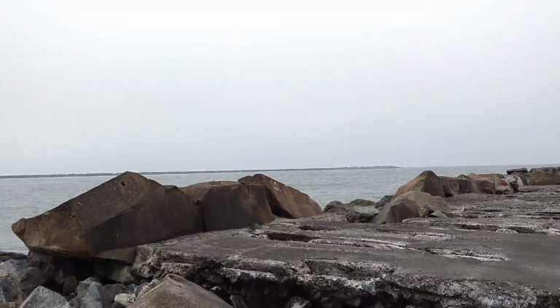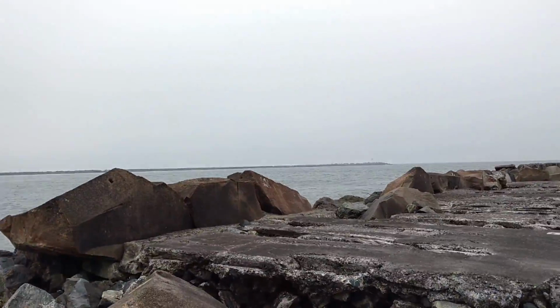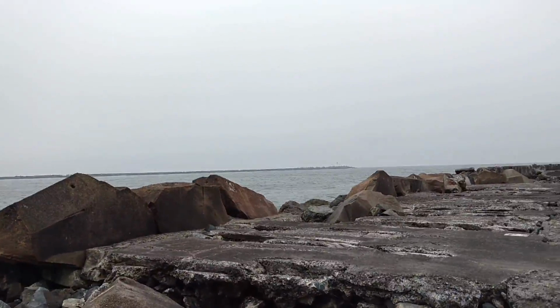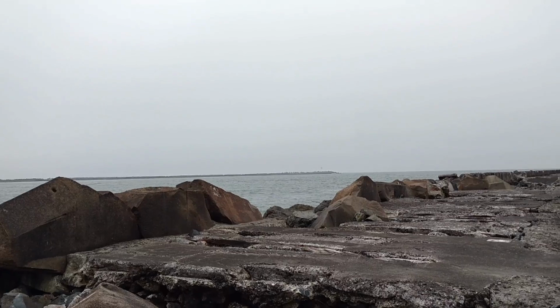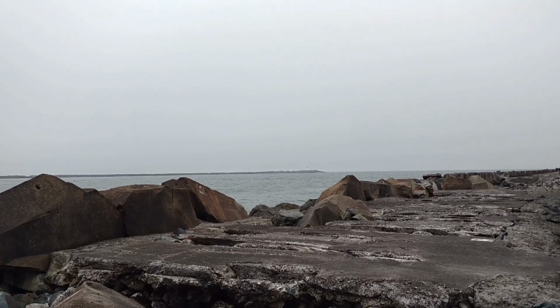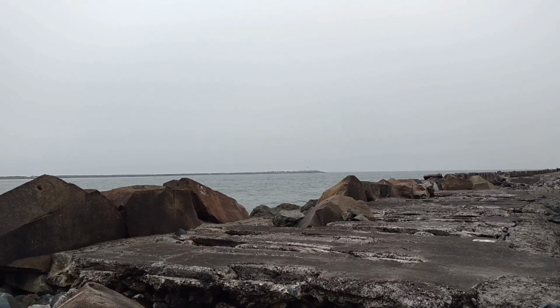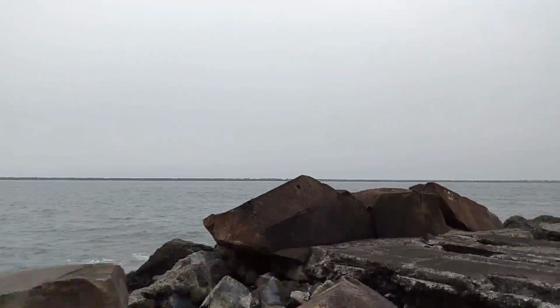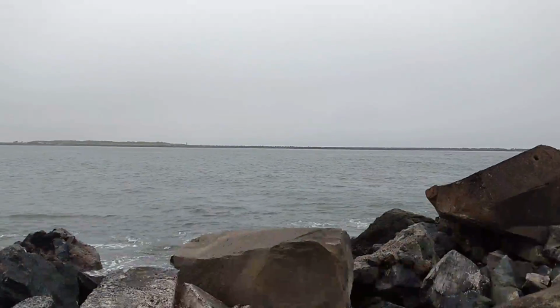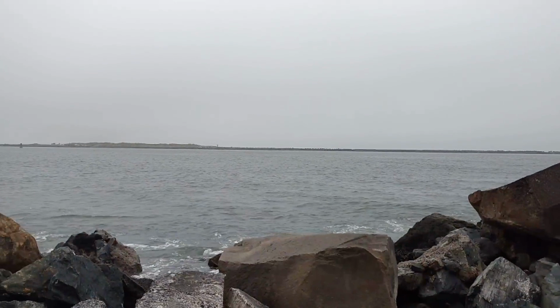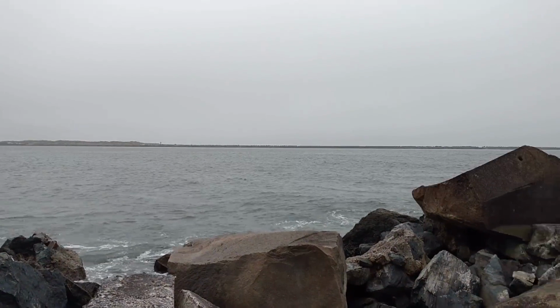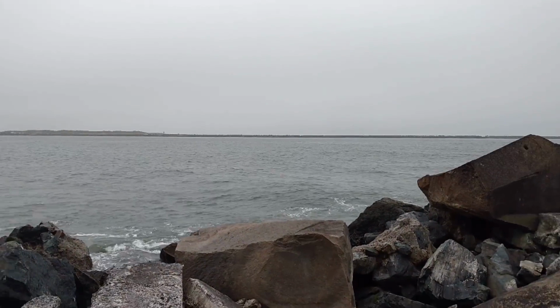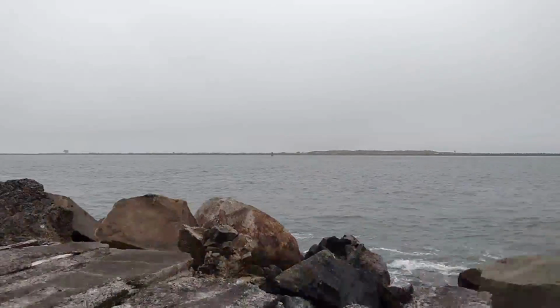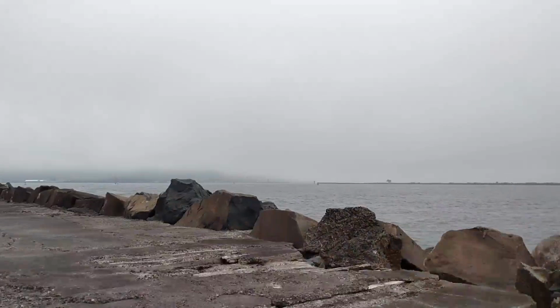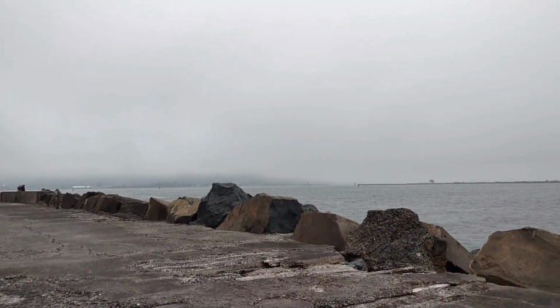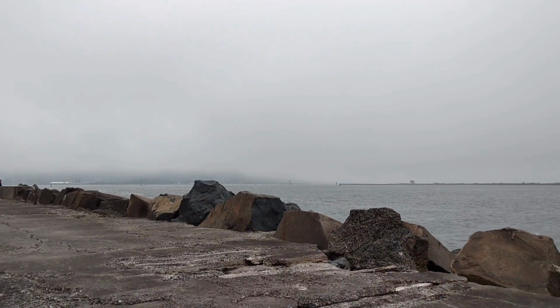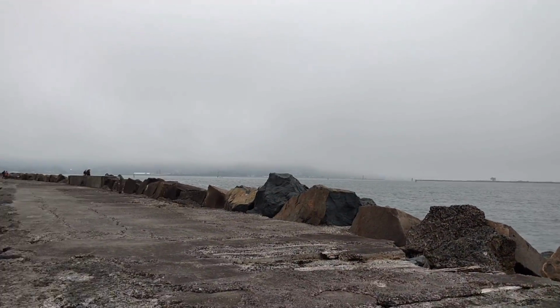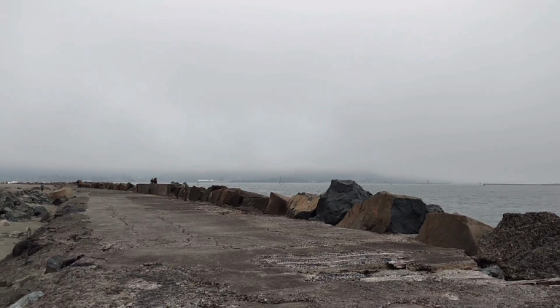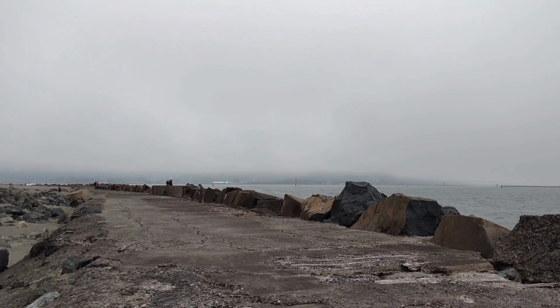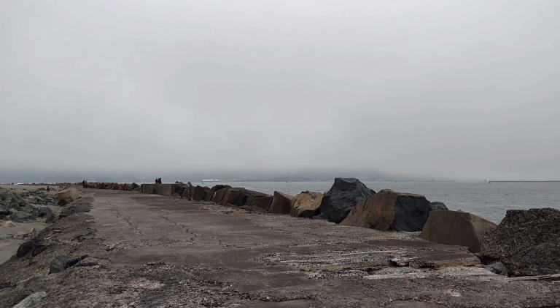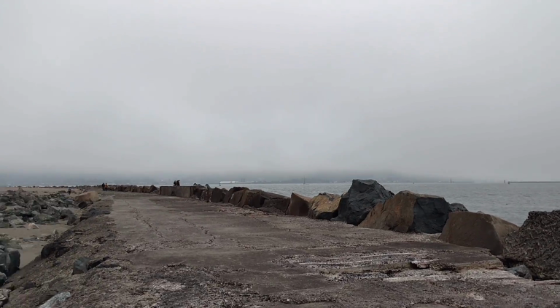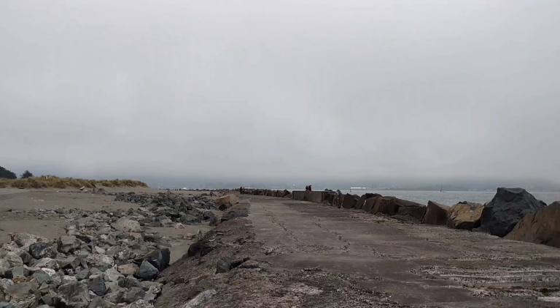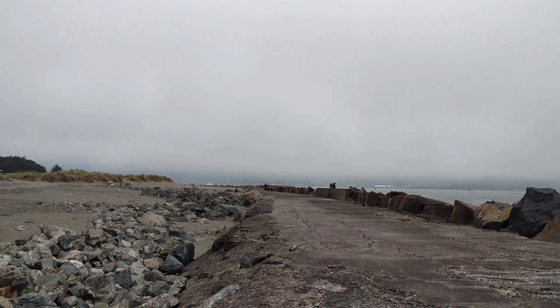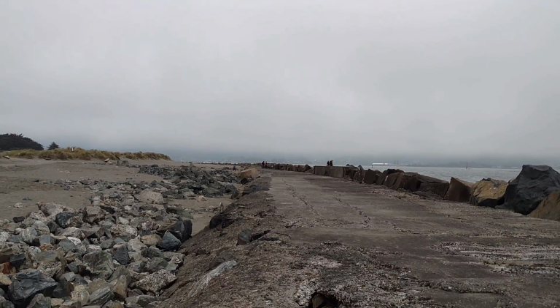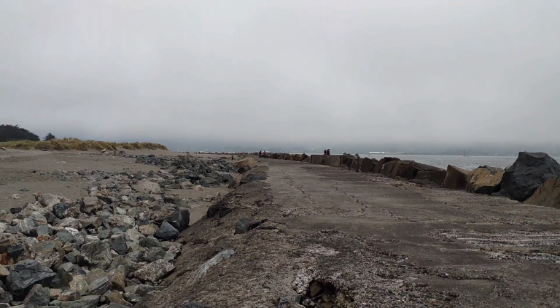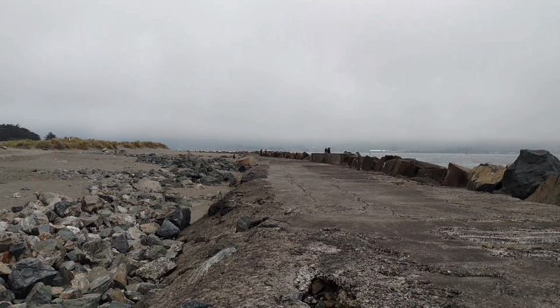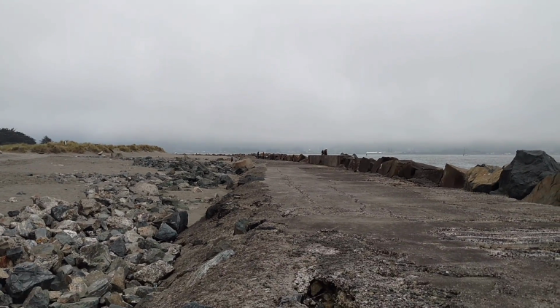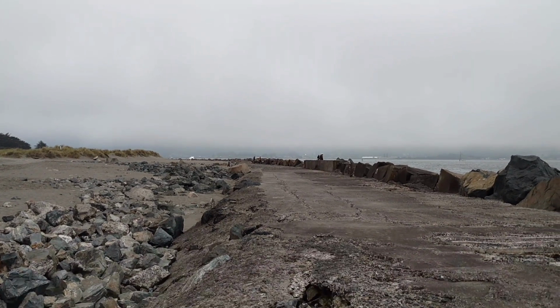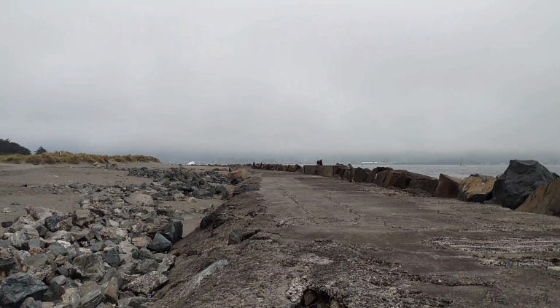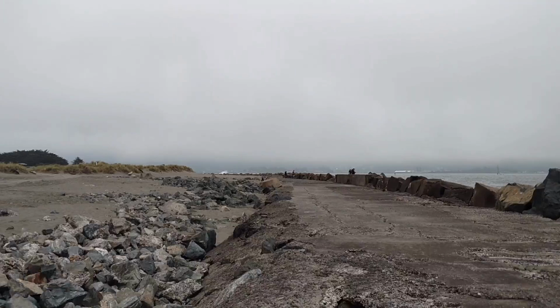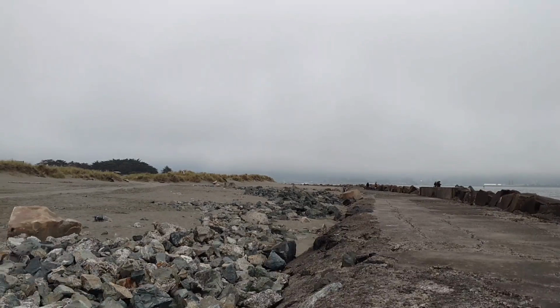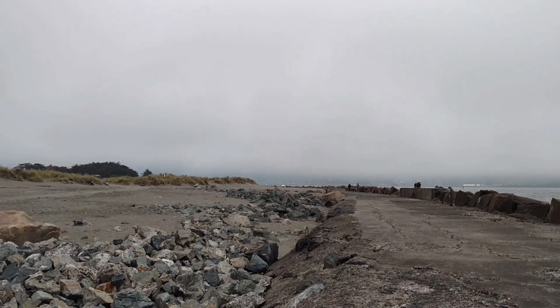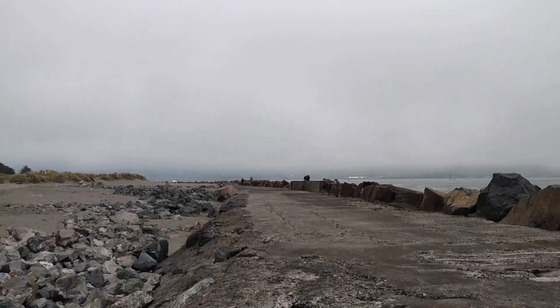Over there, that's the South Jetty. And here's the gap. And in there, the bay — that's like Fields Landing over there. Yes, people can fish off the pier and all that fun stuff.